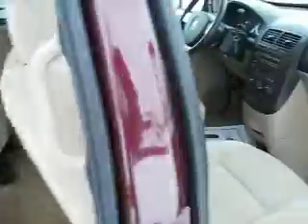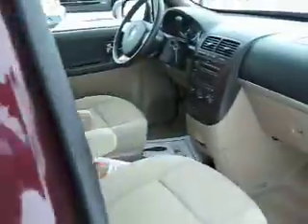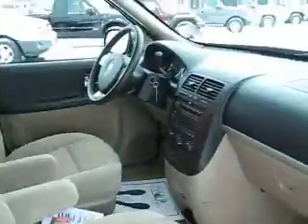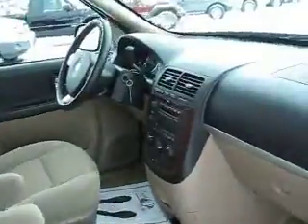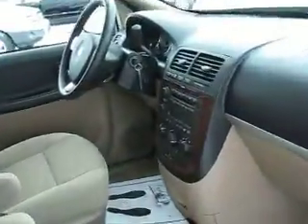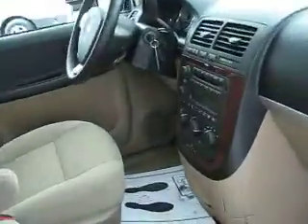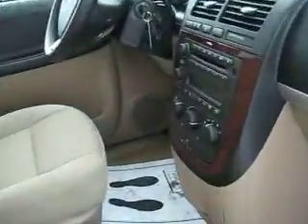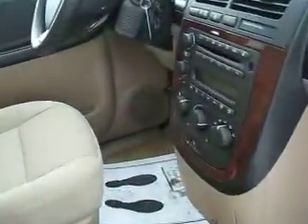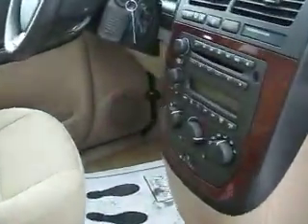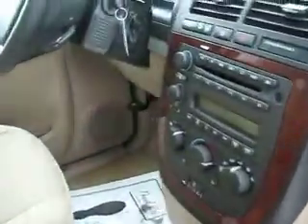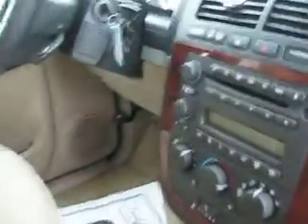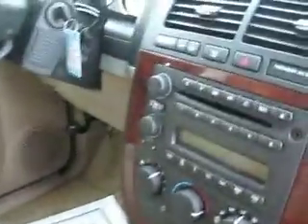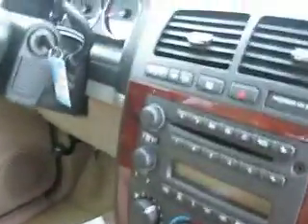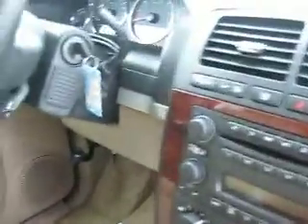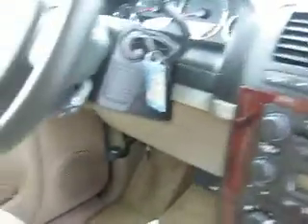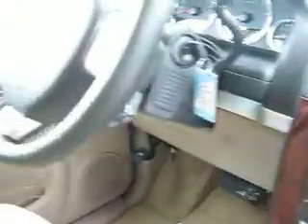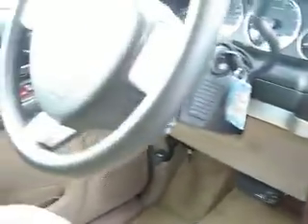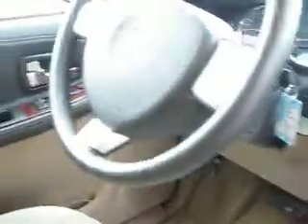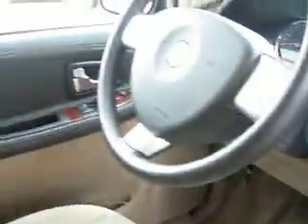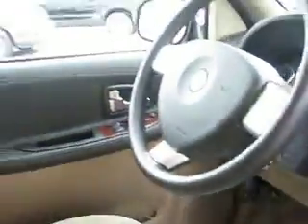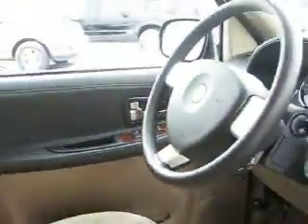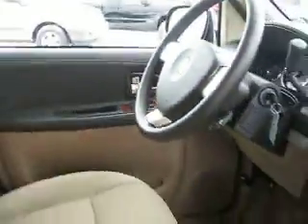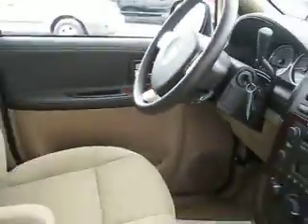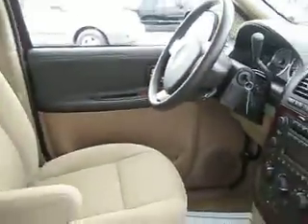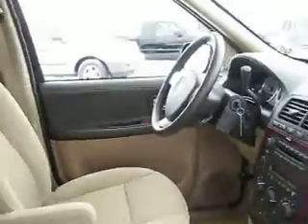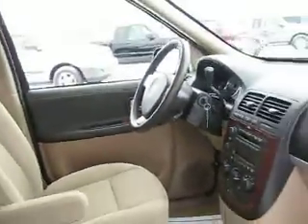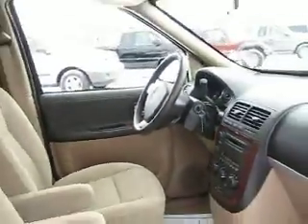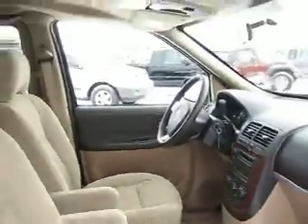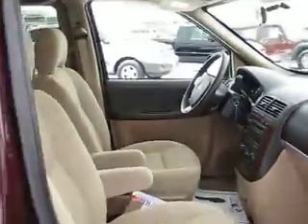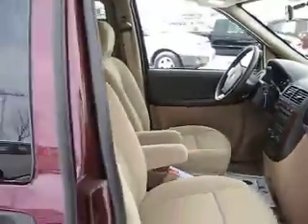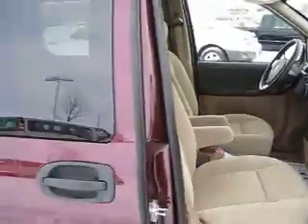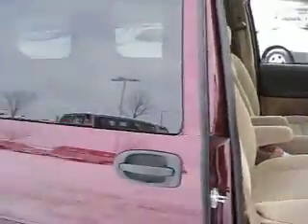It also has a 6 disc changer, driver information center, traction control, power door locks and windows, and so much more.